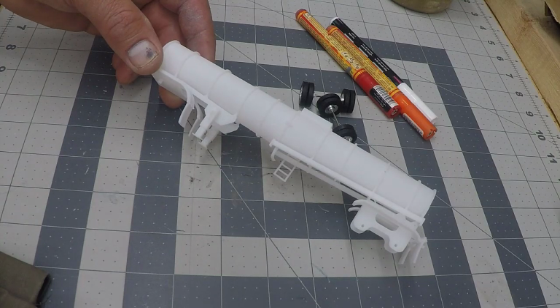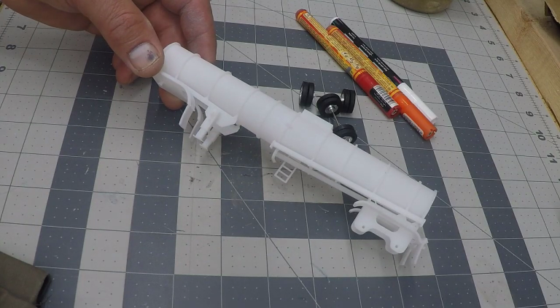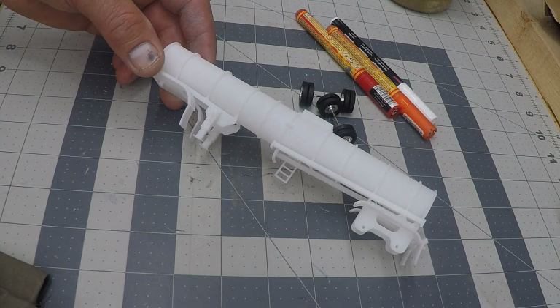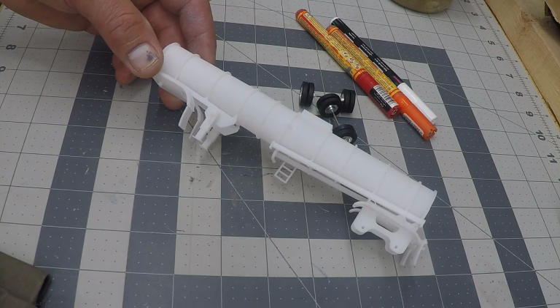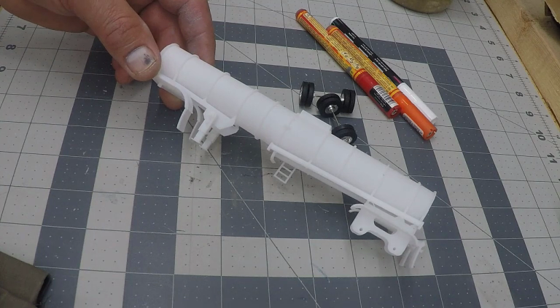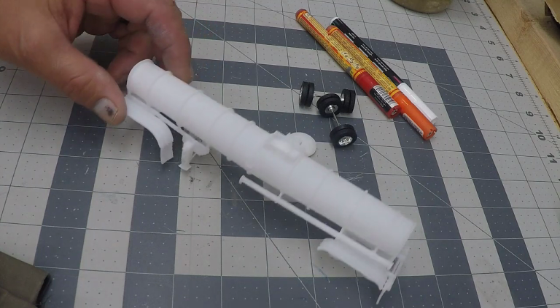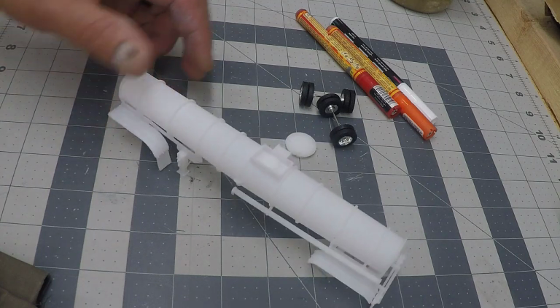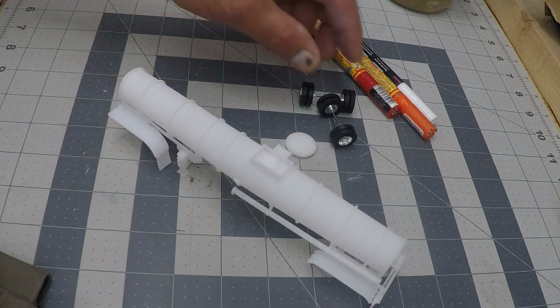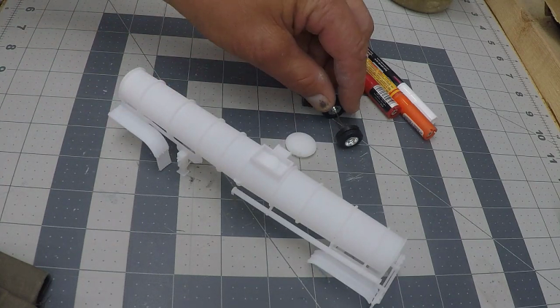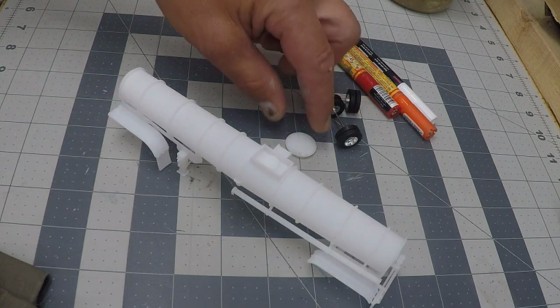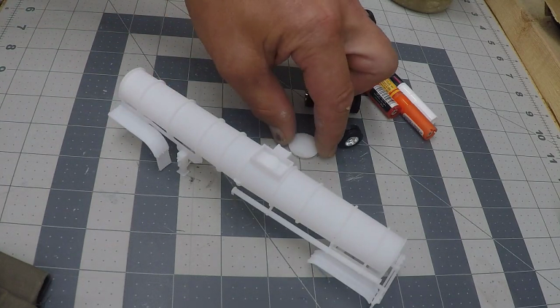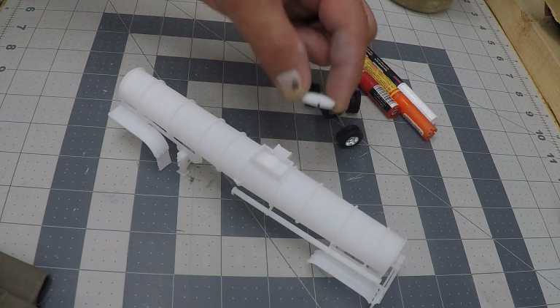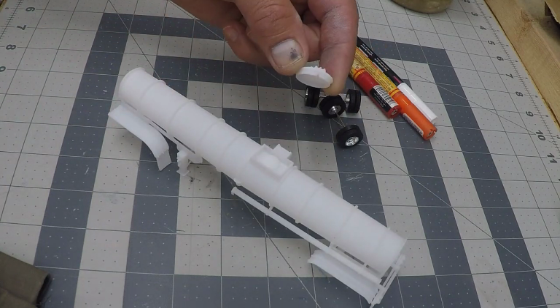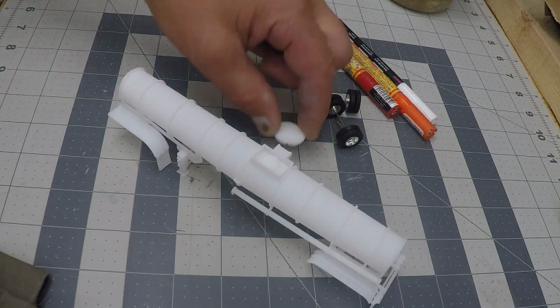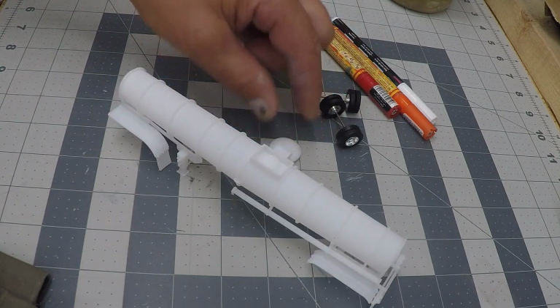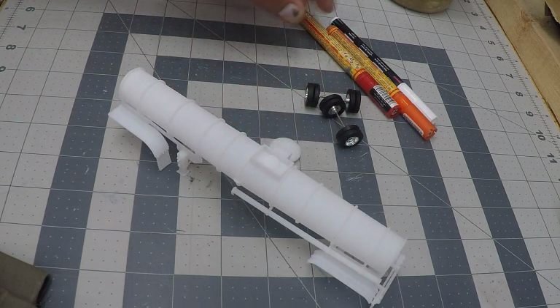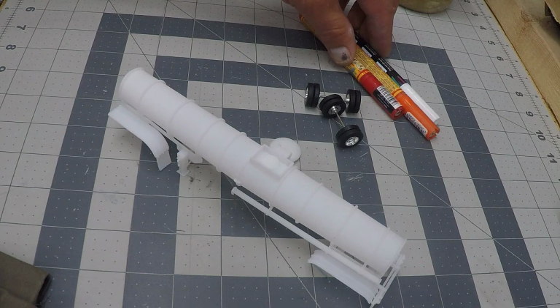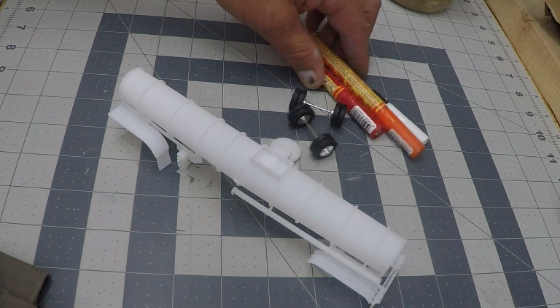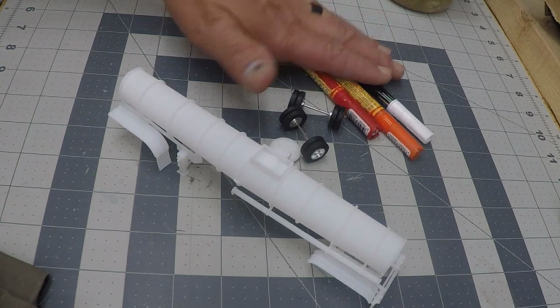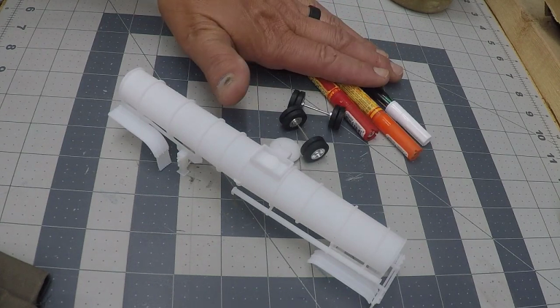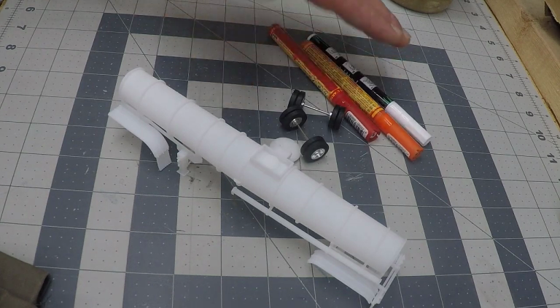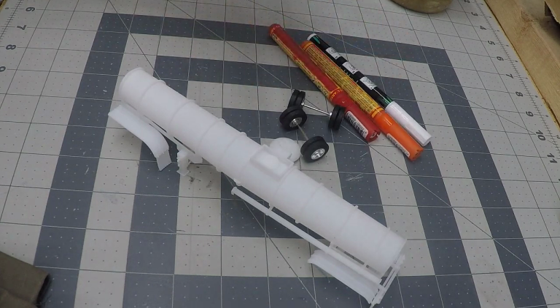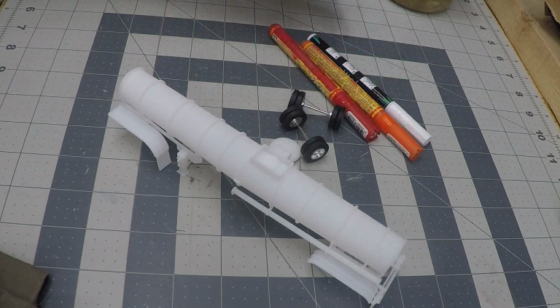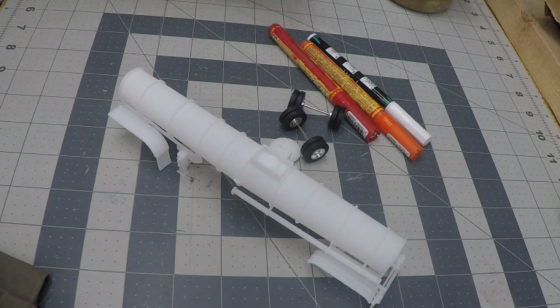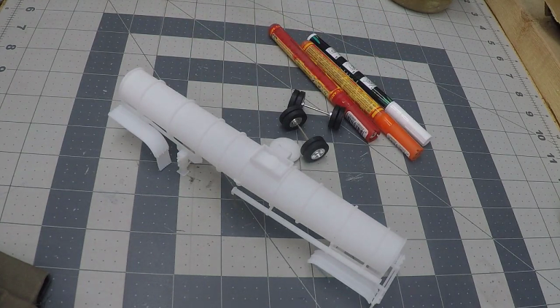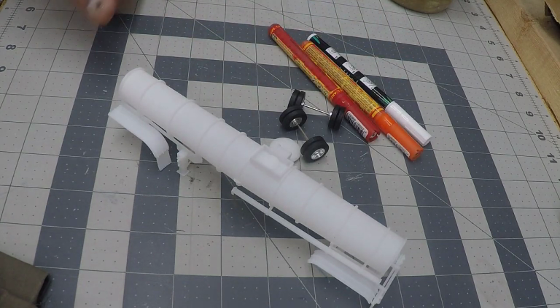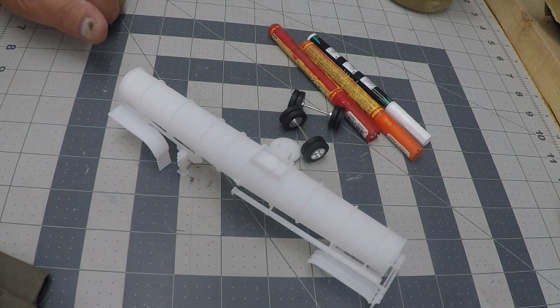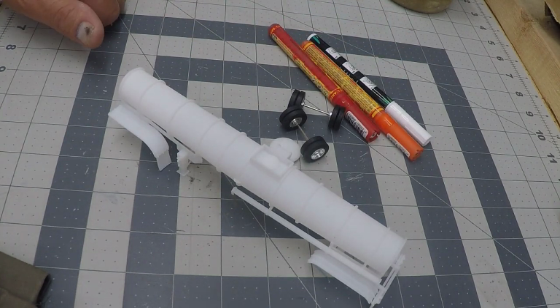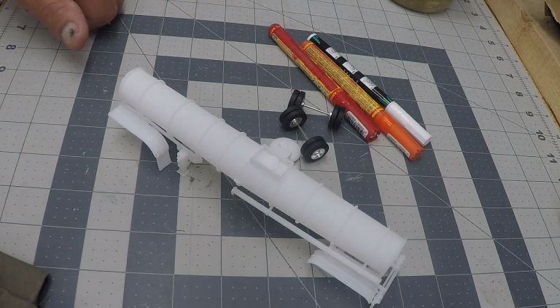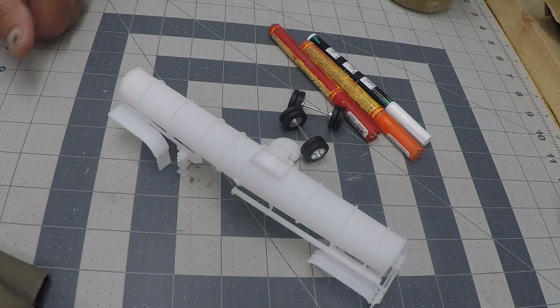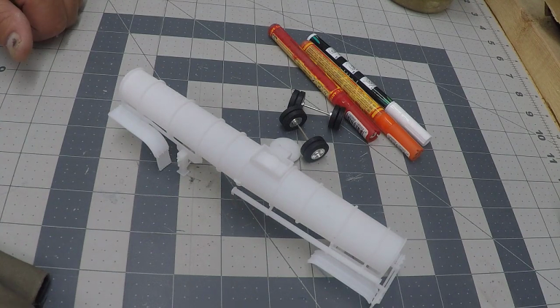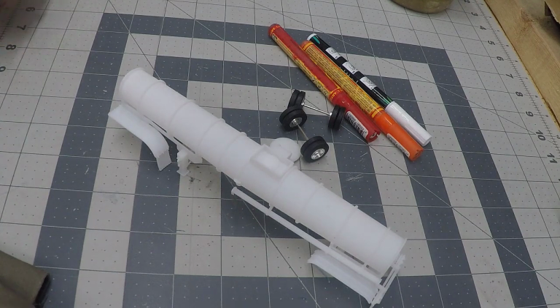To assemble the drop tank trailer, all you'll need is a couple of axles, the end cap that comes with it, glue, some paint pens, and paint. And this will be the easiest assembly you've ever done.